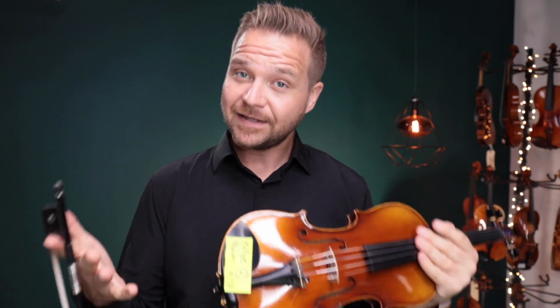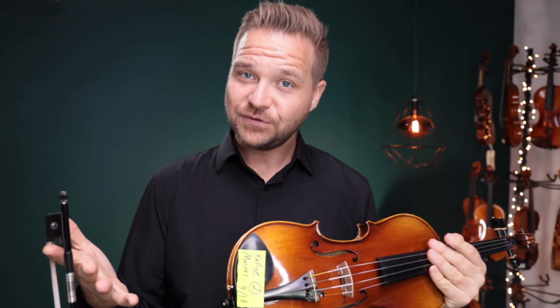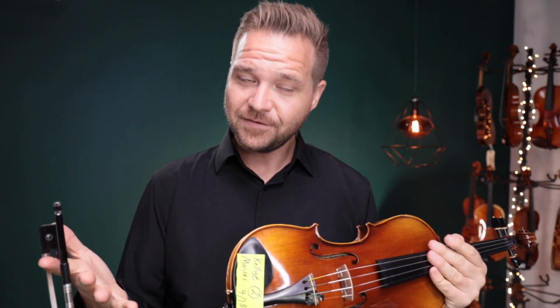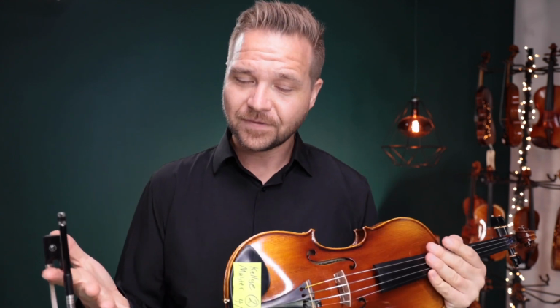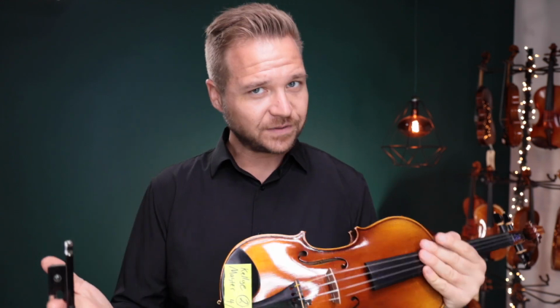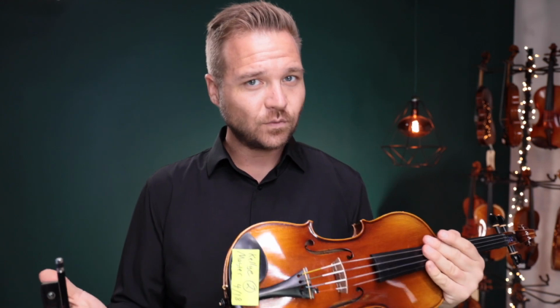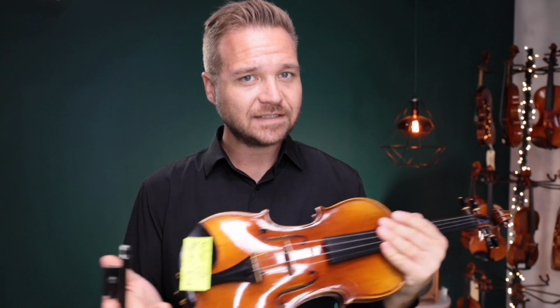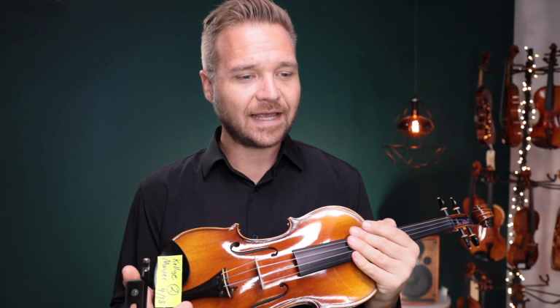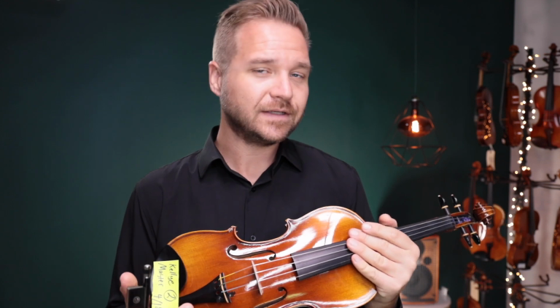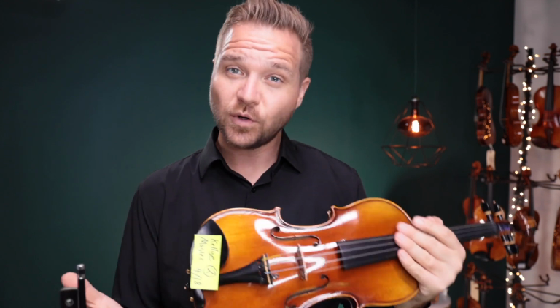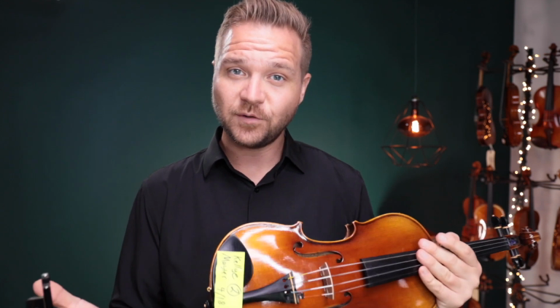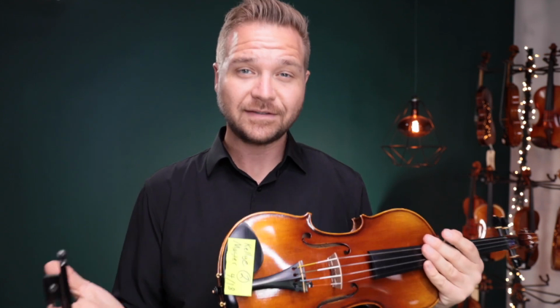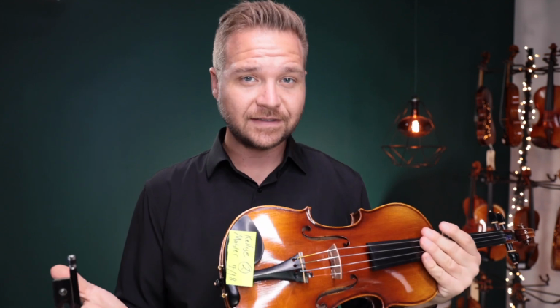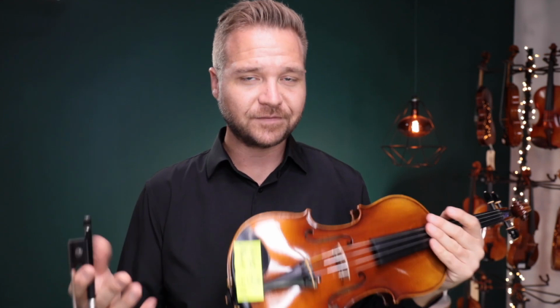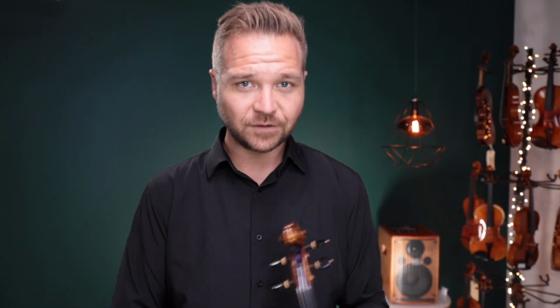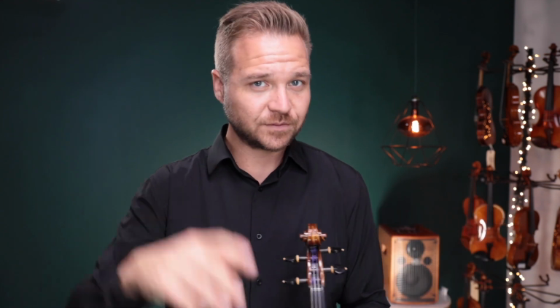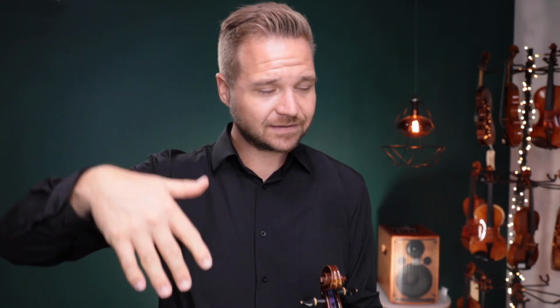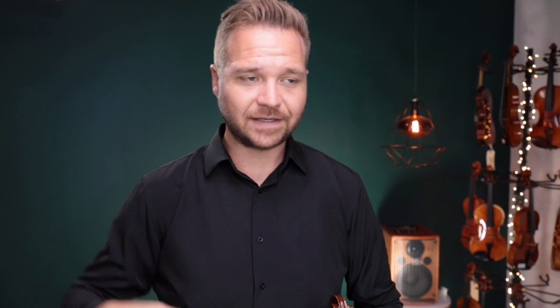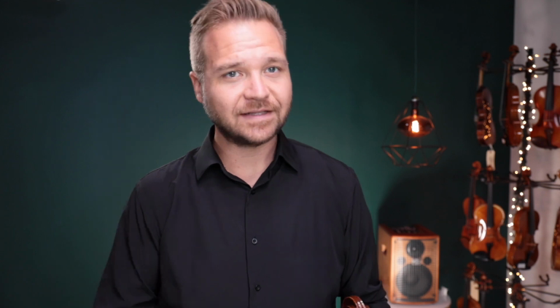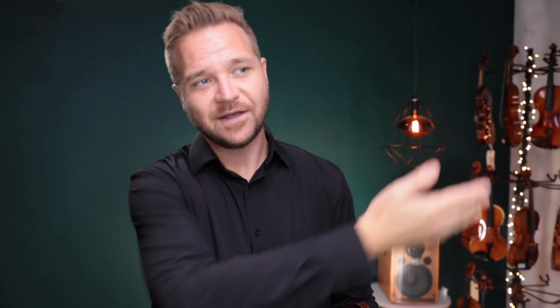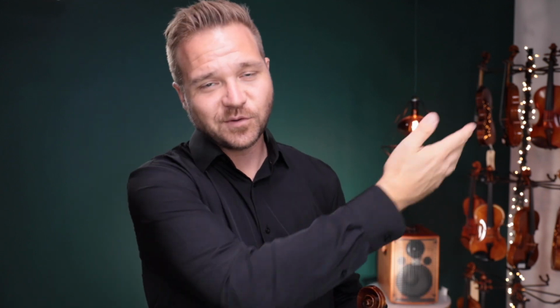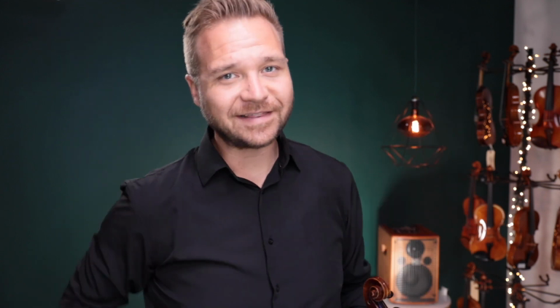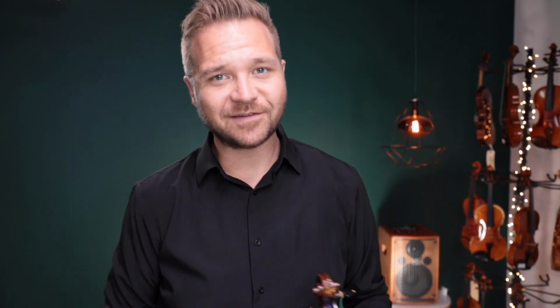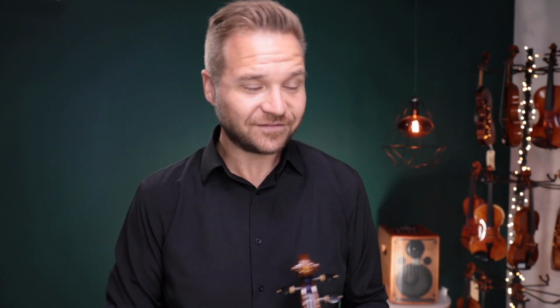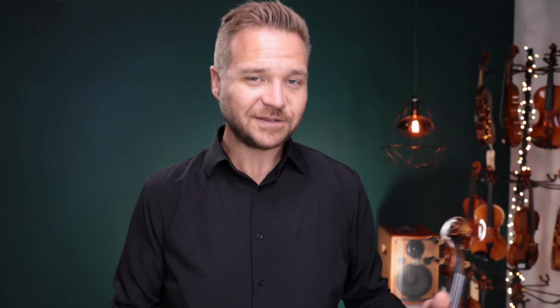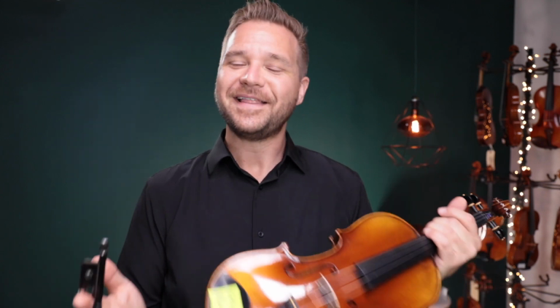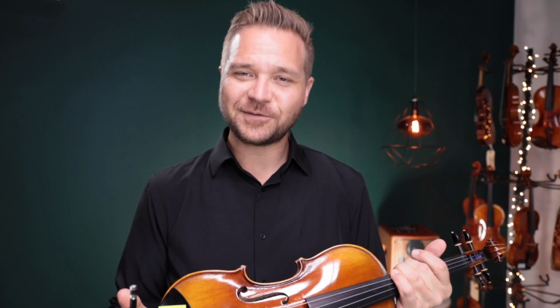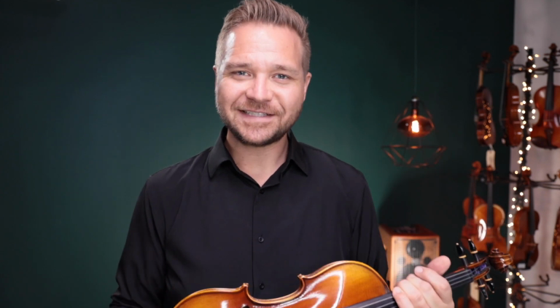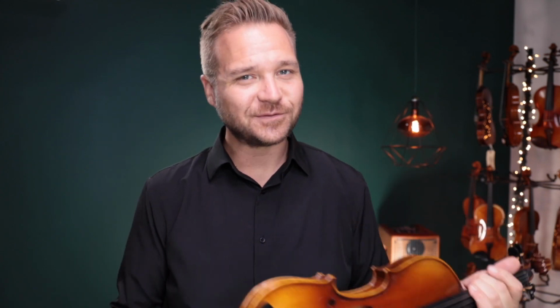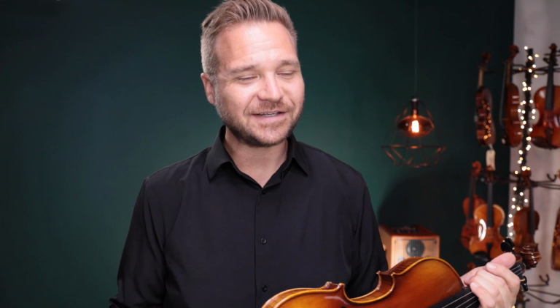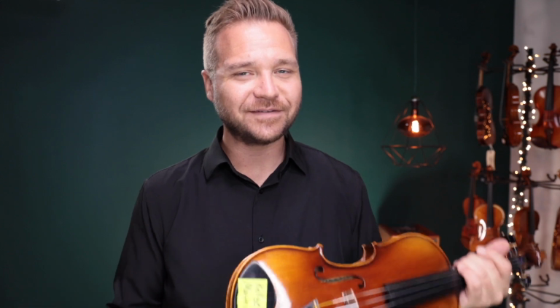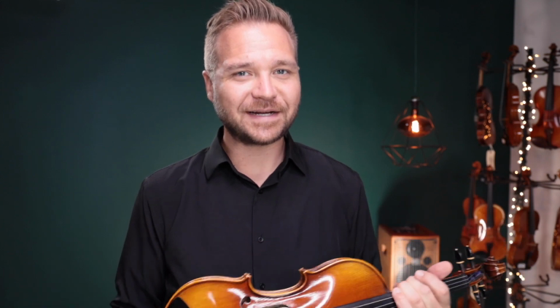Let us know what you think, though. For everybody else, if you're watching this and you'd like to learn more about the Fiddlerman Master violin, I've got a link for it in the description box. It's a great violin. You can learn more about it at the end of the video too. Thanks so much for watching. We look forward to seeing you at the Fiddler Shop.